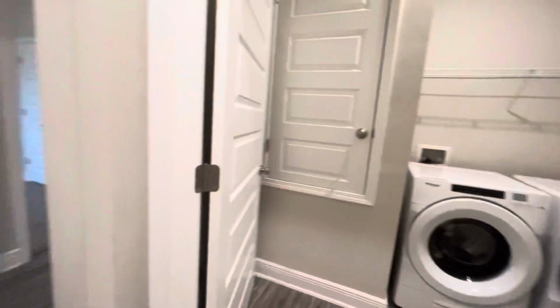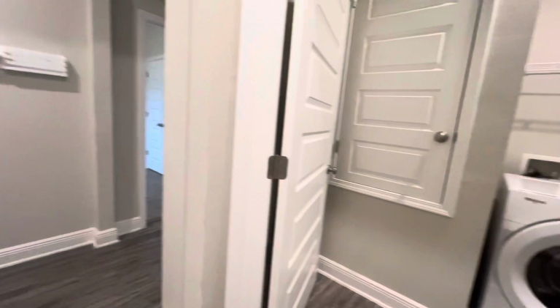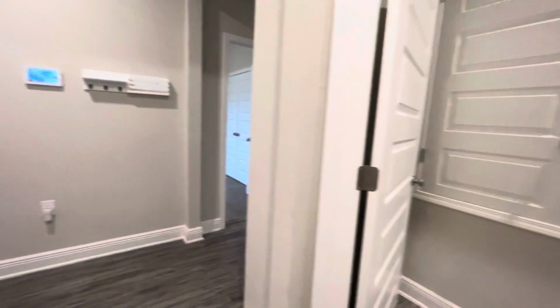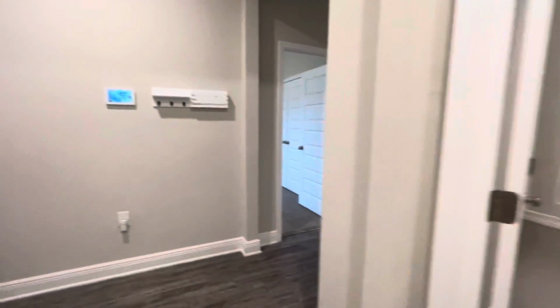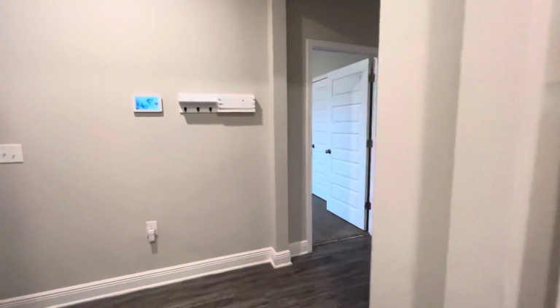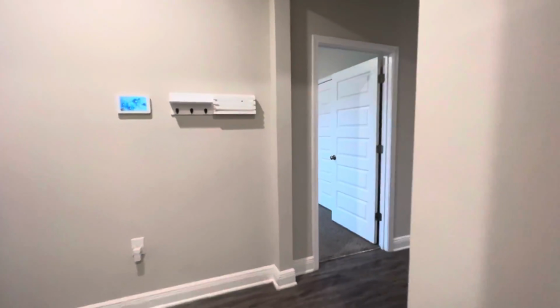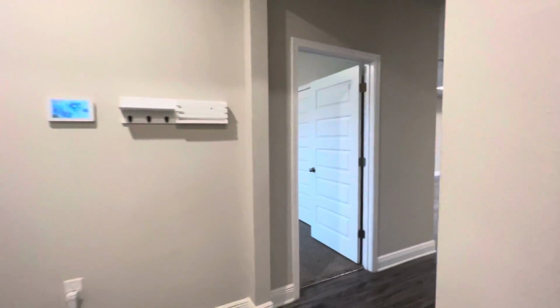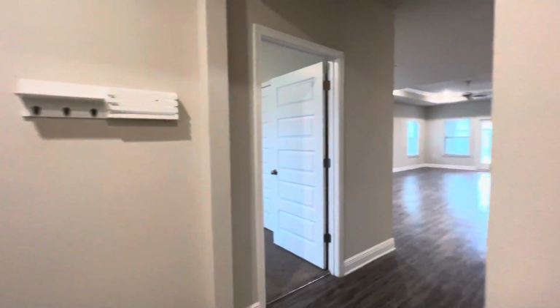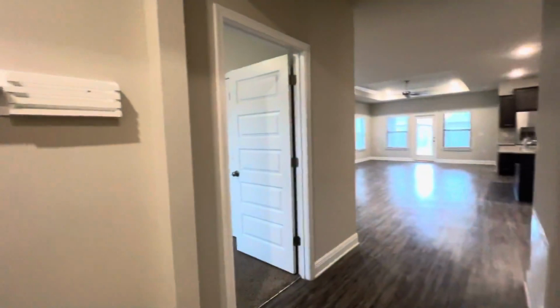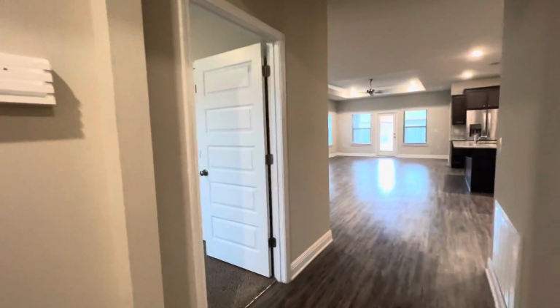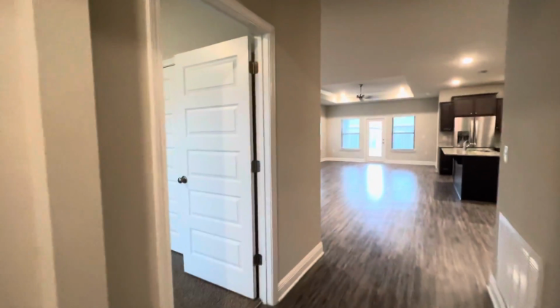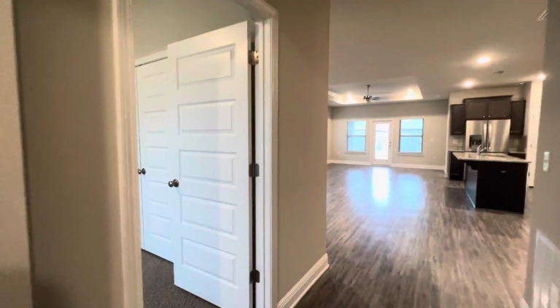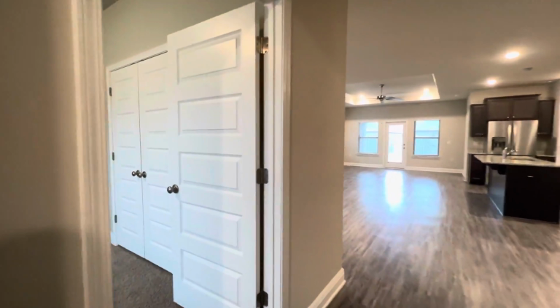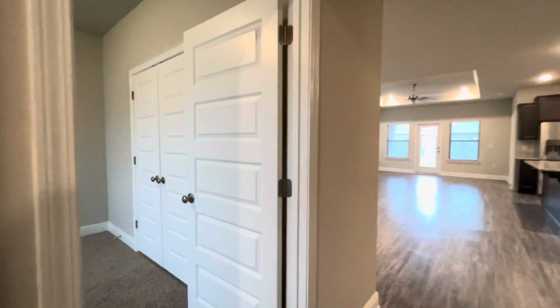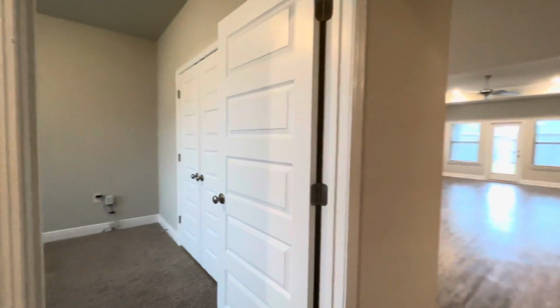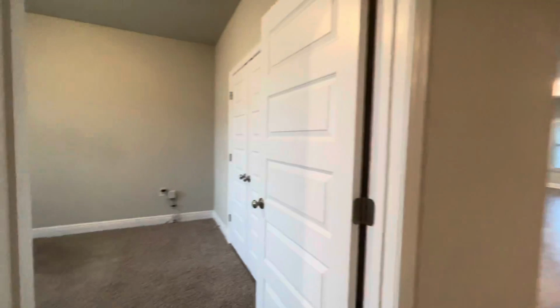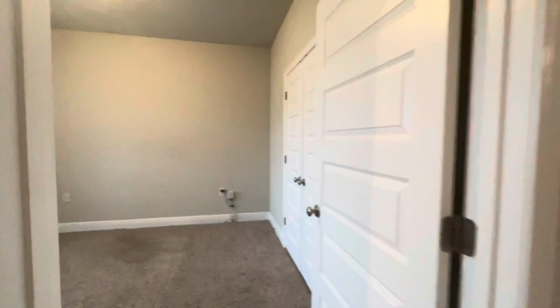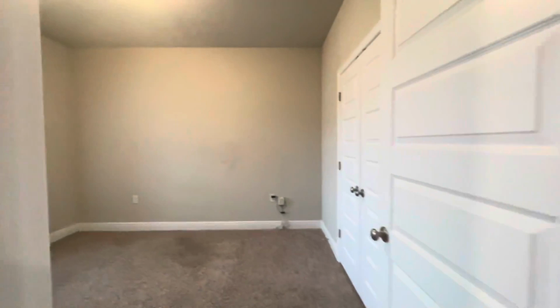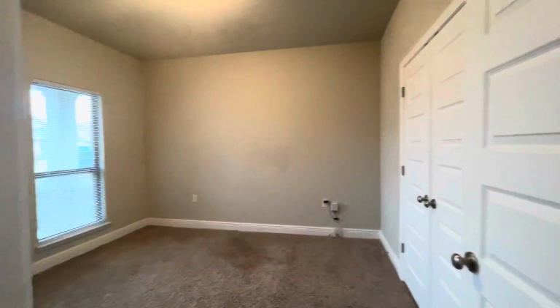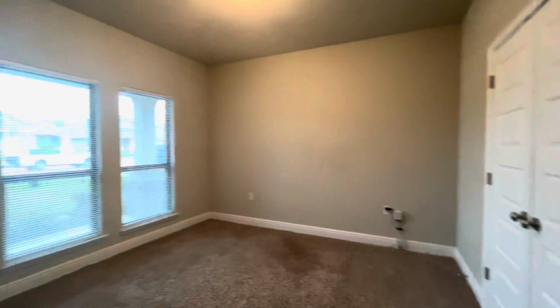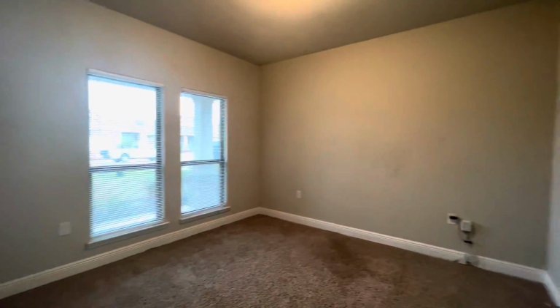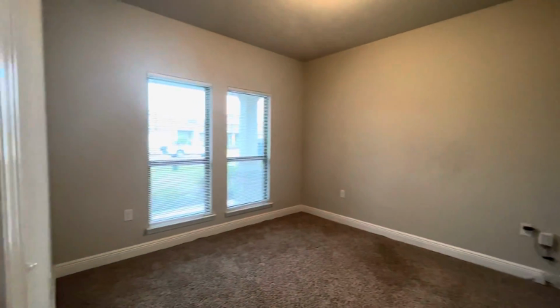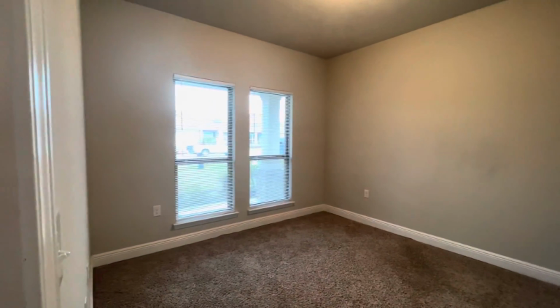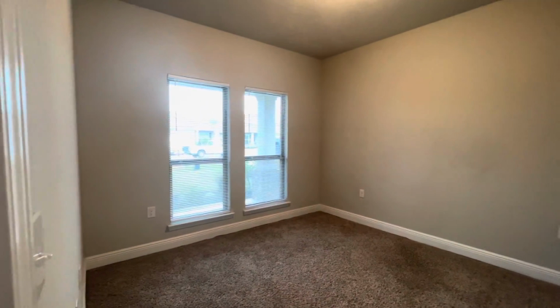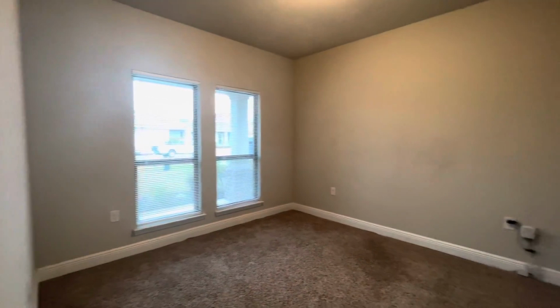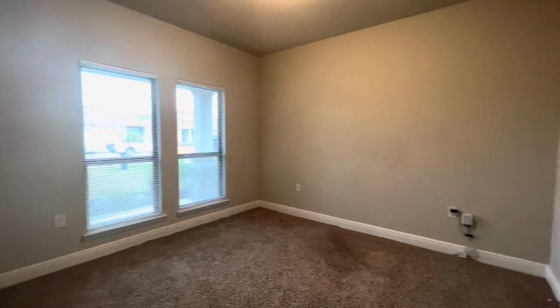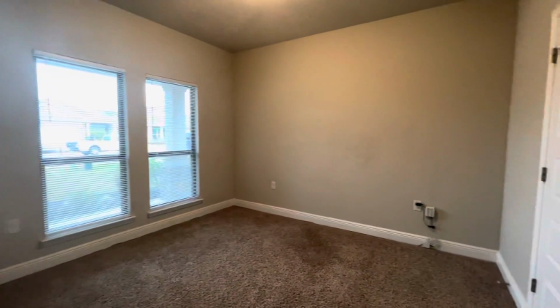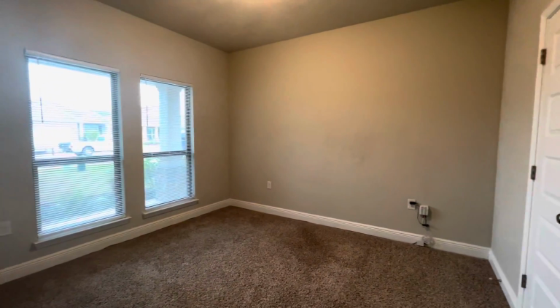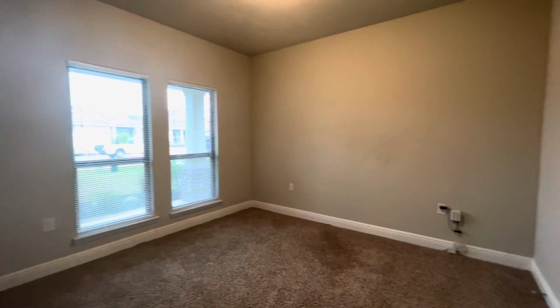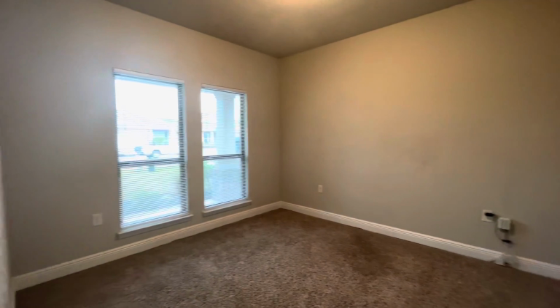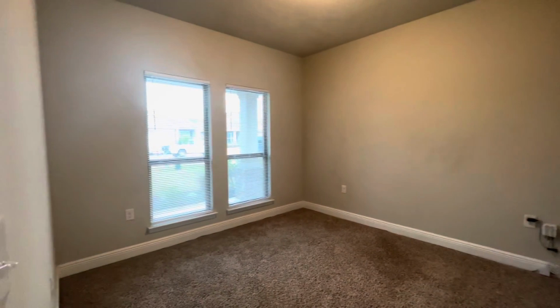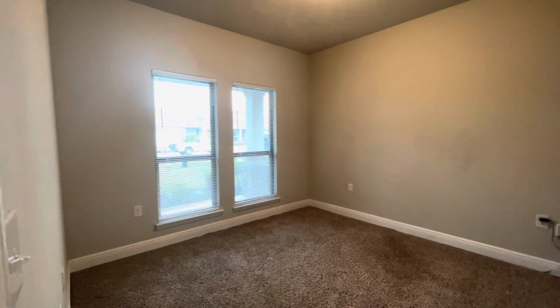Now if we go to the other side of the foyer, we will come to our first bedroom. This could be a guest bedroom, an office, or a playroom. This is facing the front of the home.